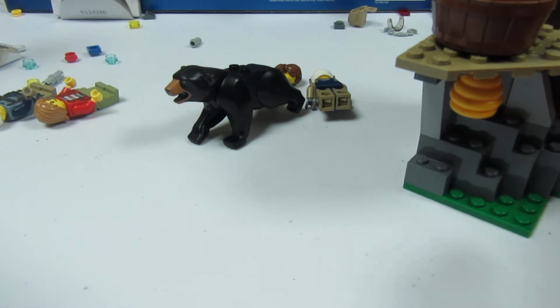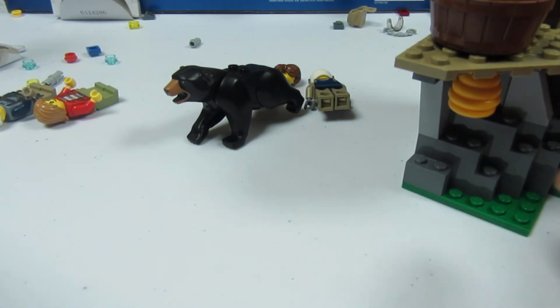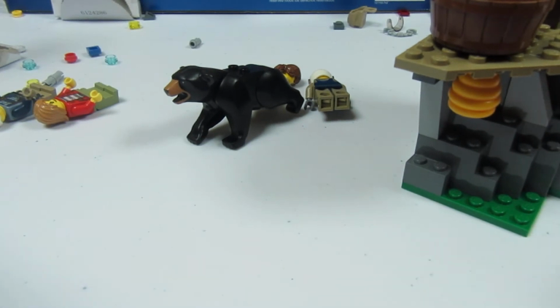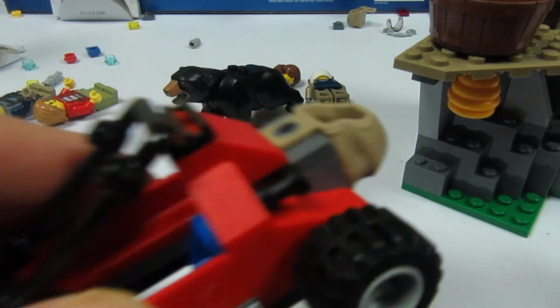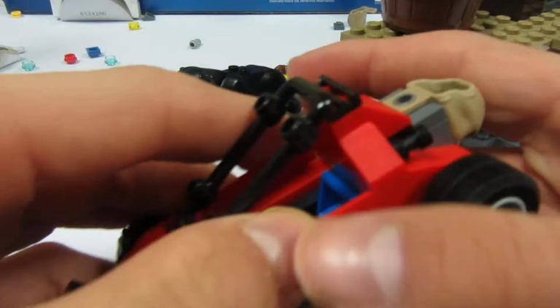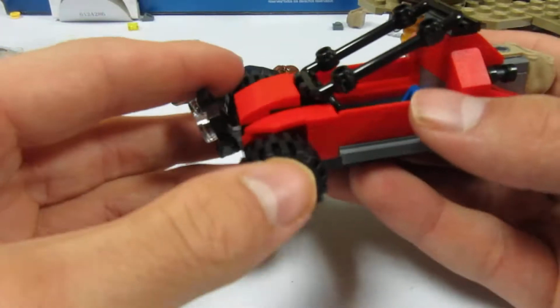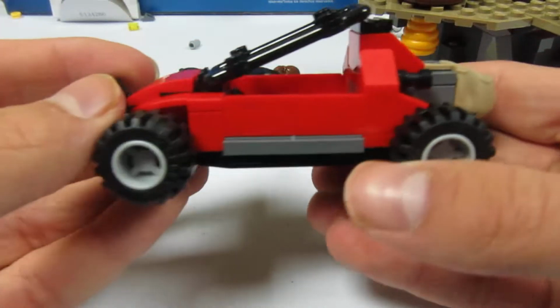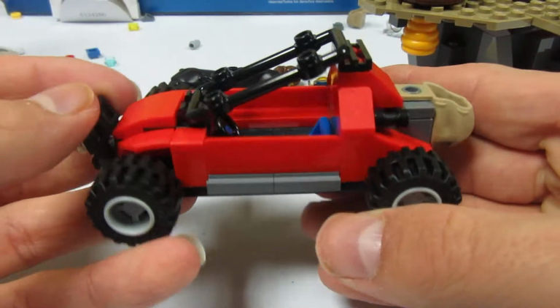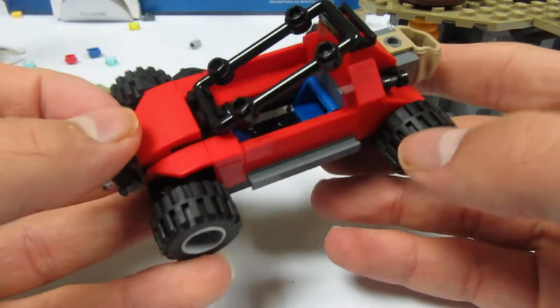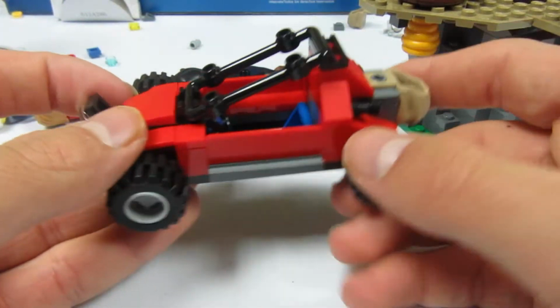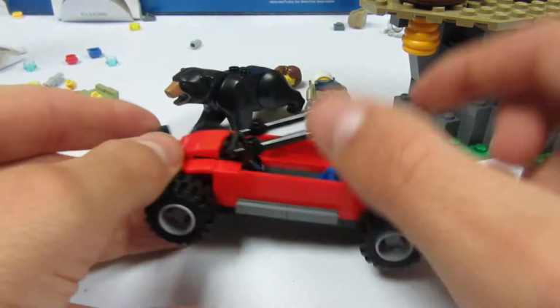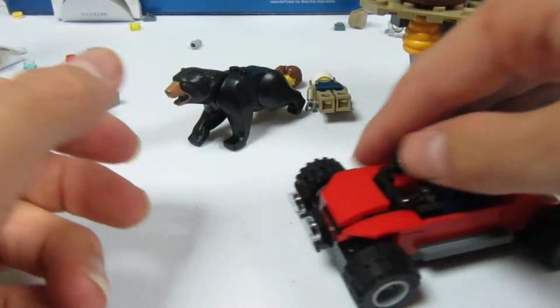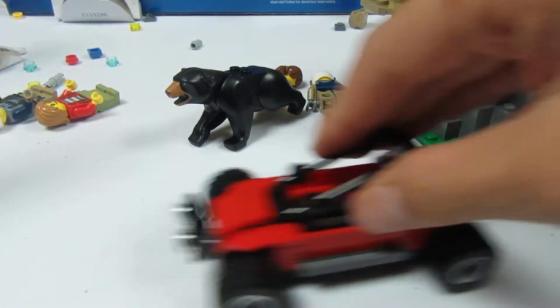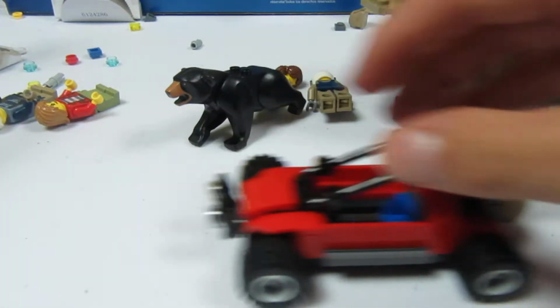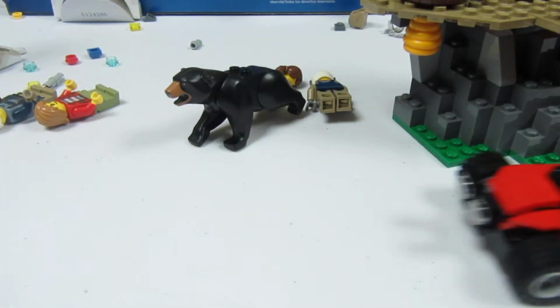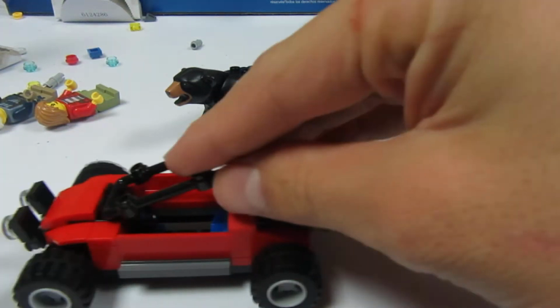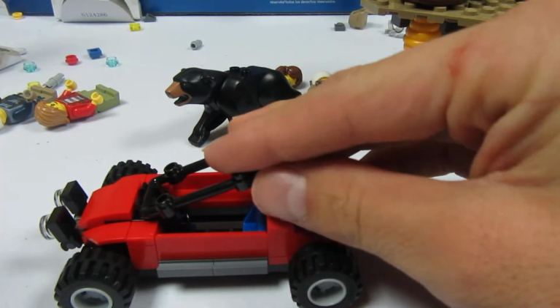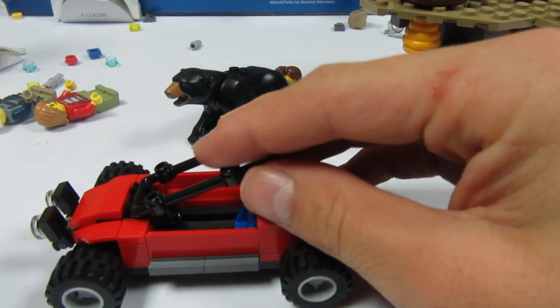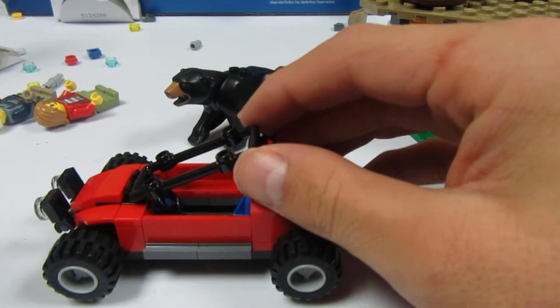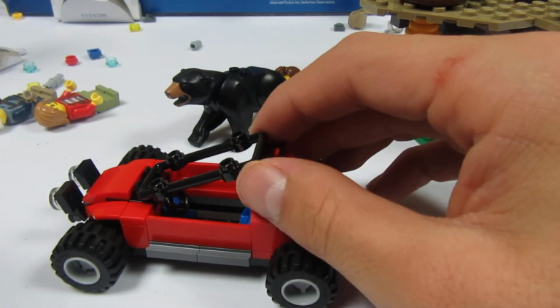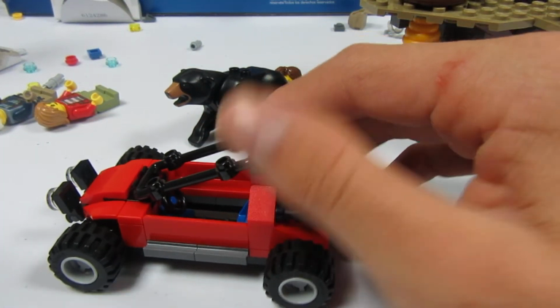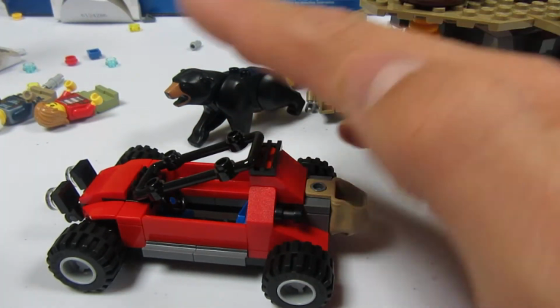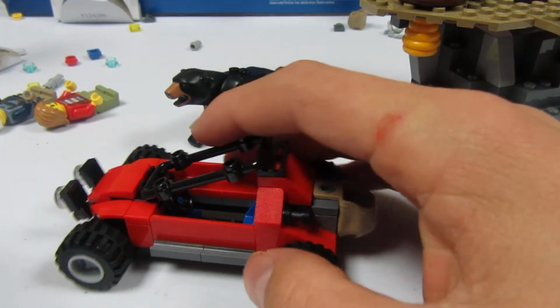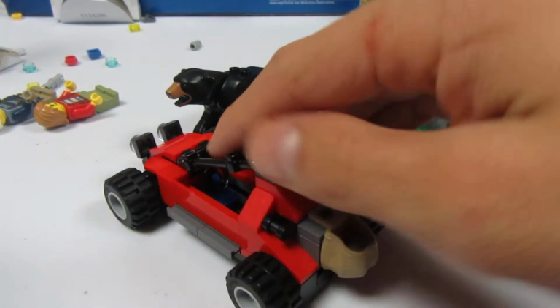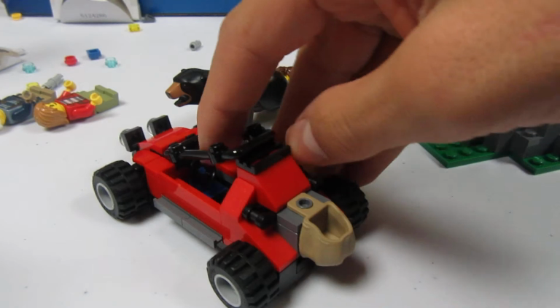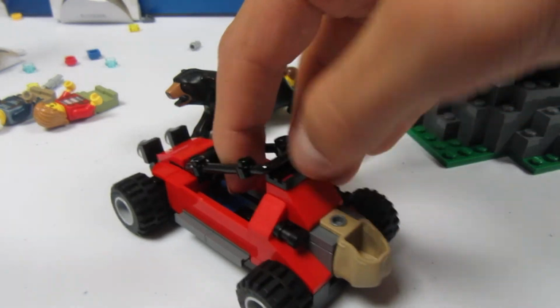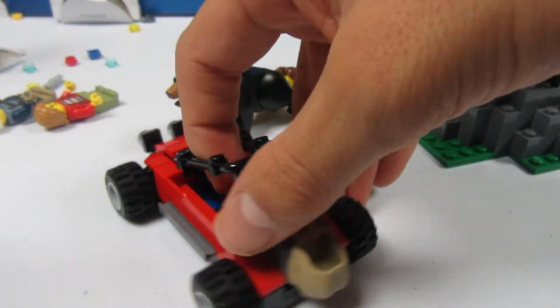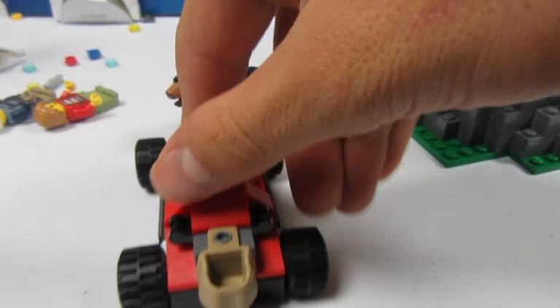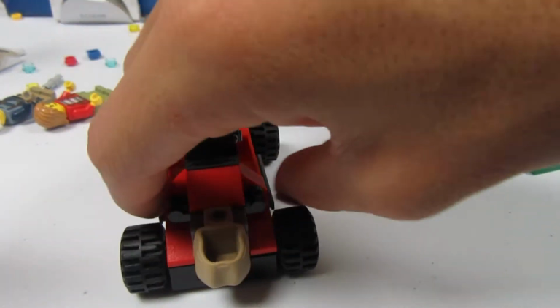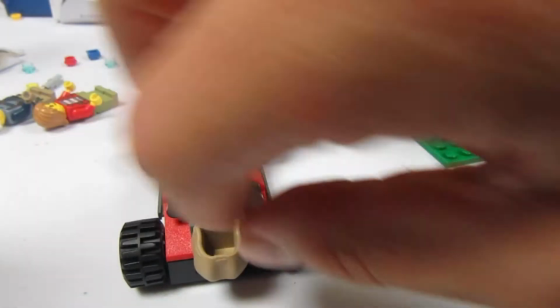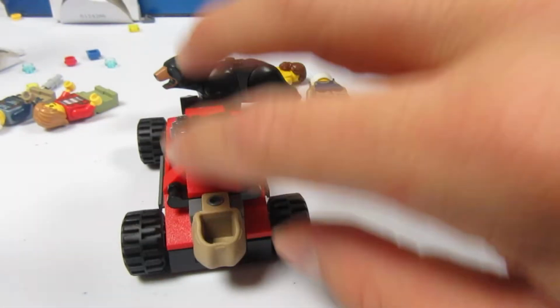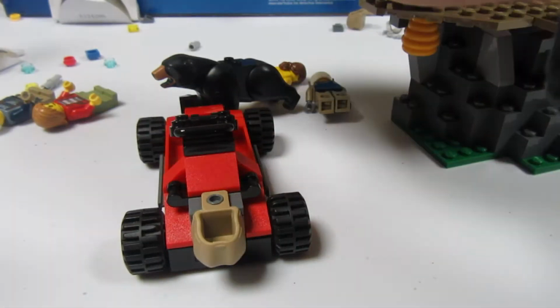There's like a dune buggy. That's pretty cool. So they can put their money in.